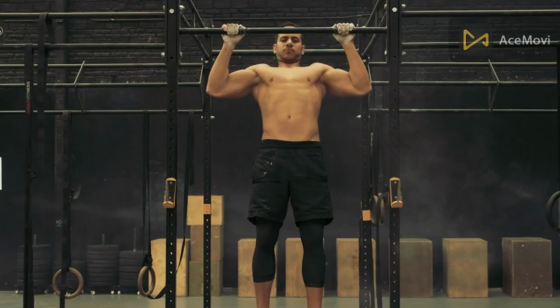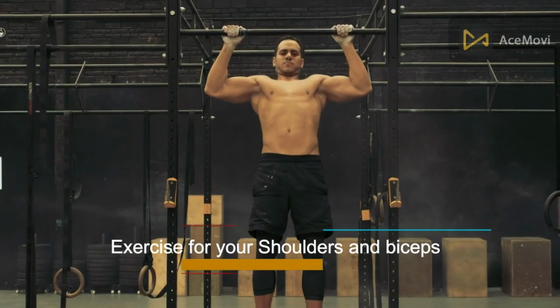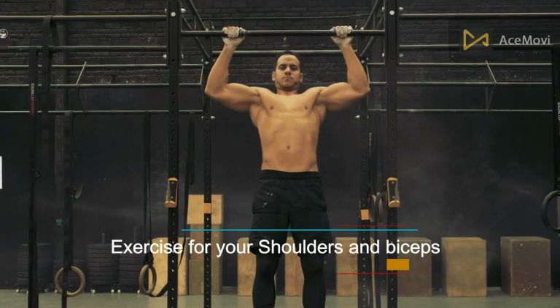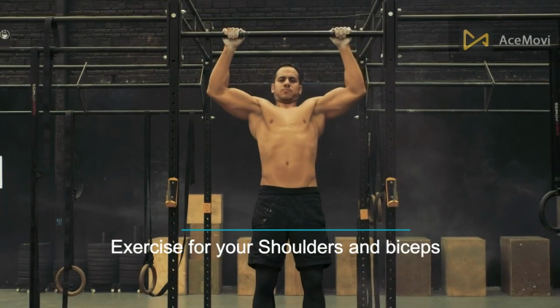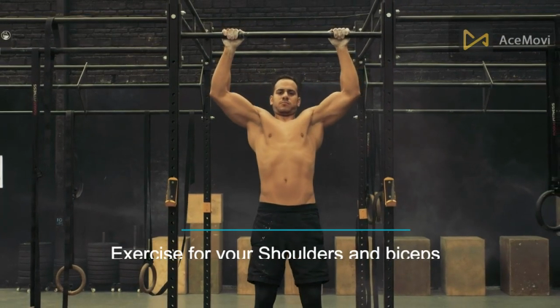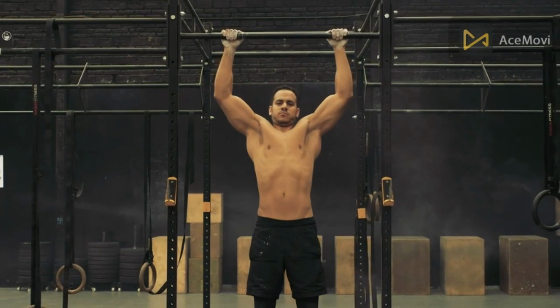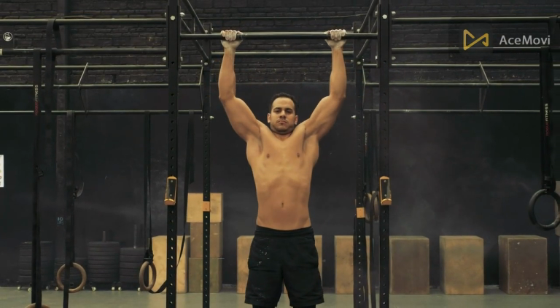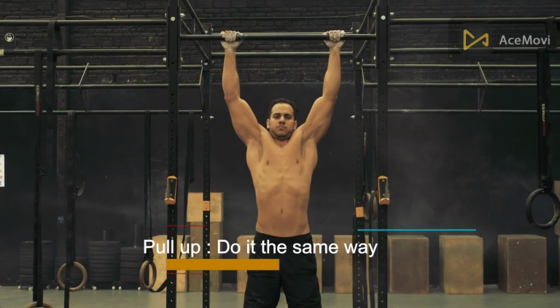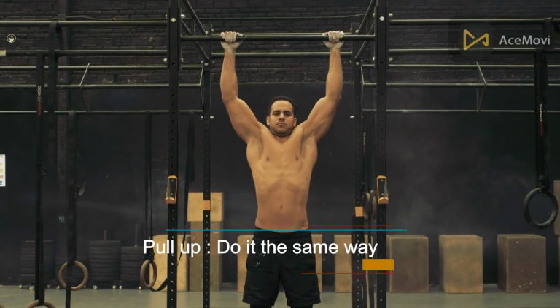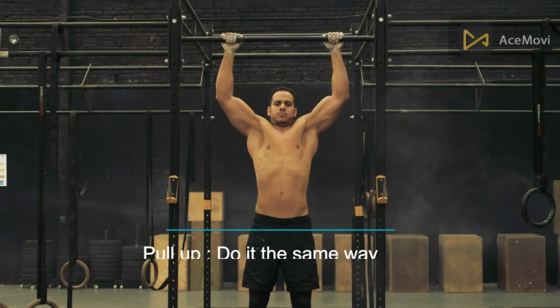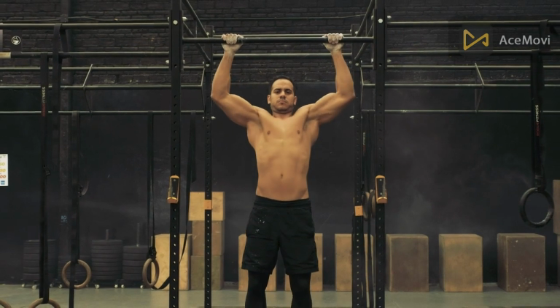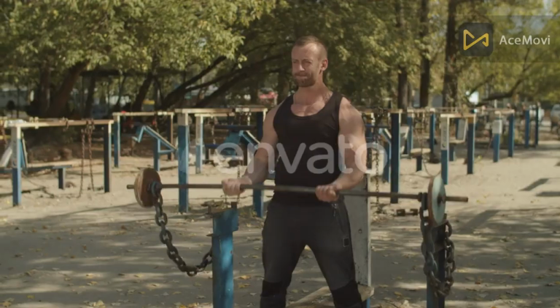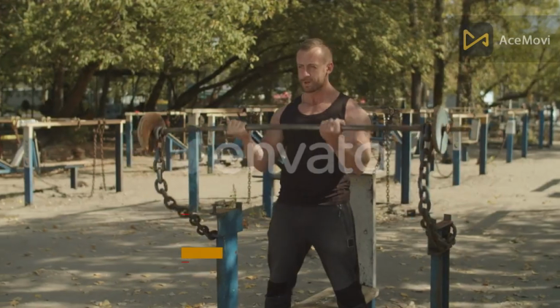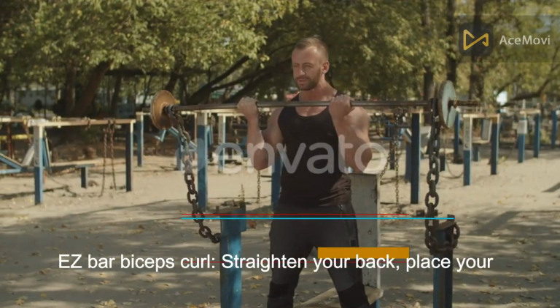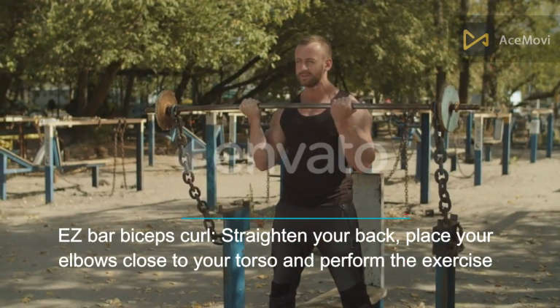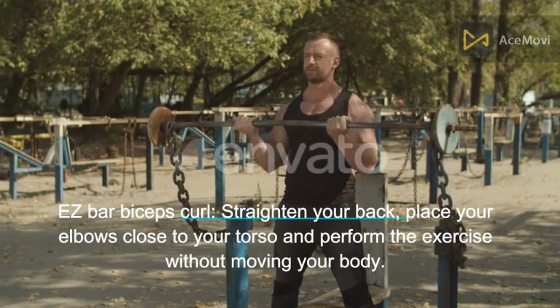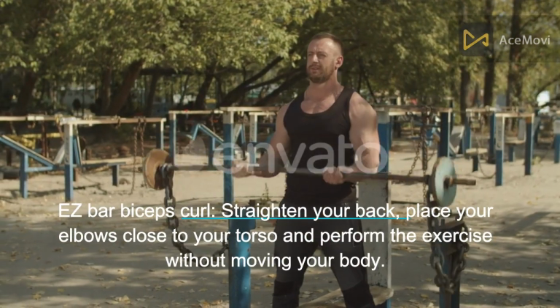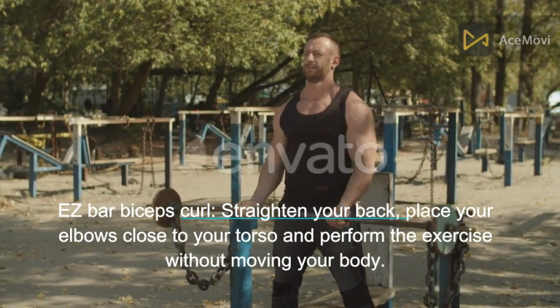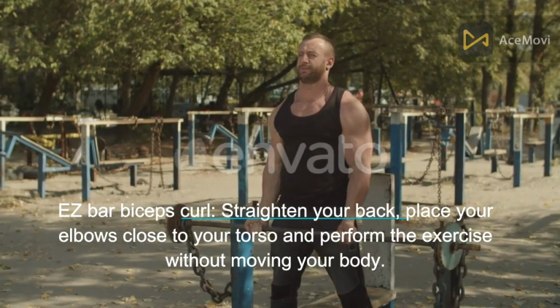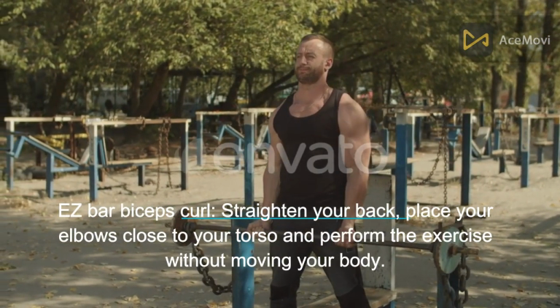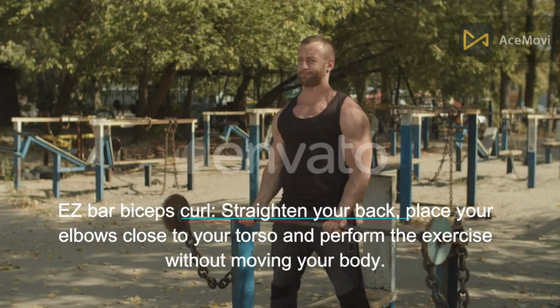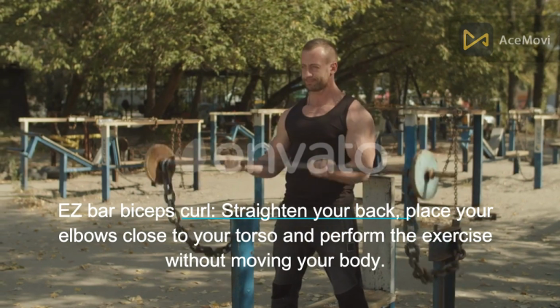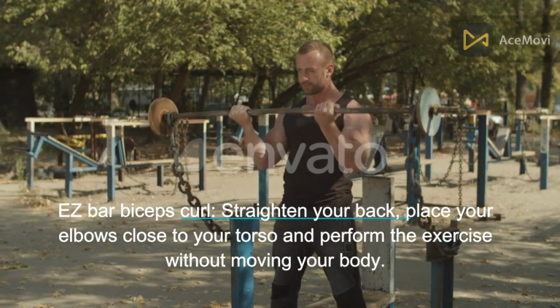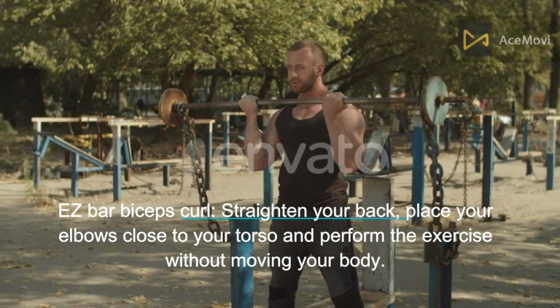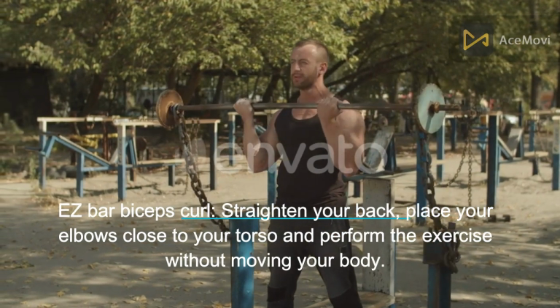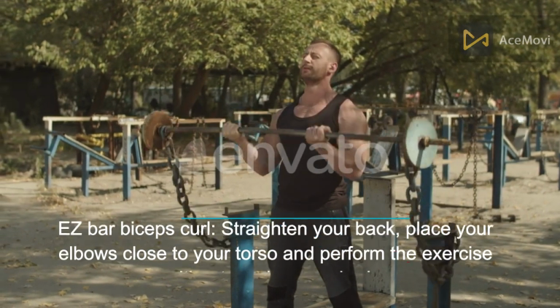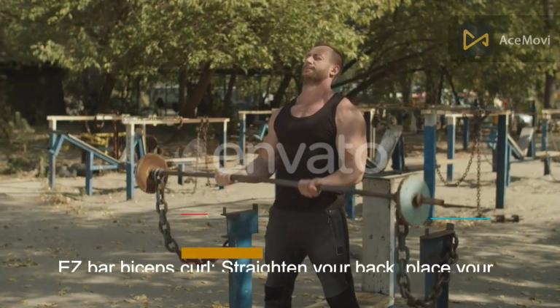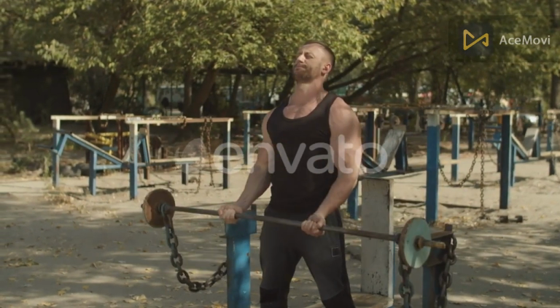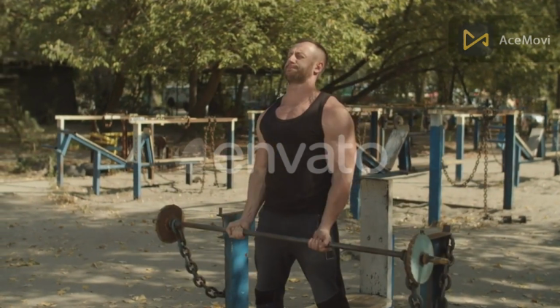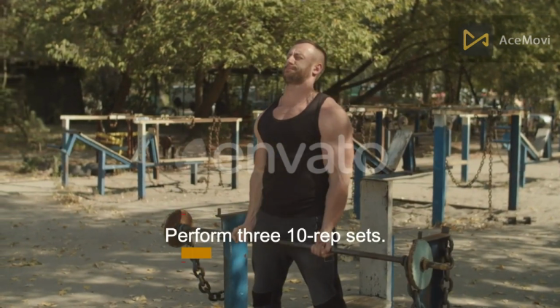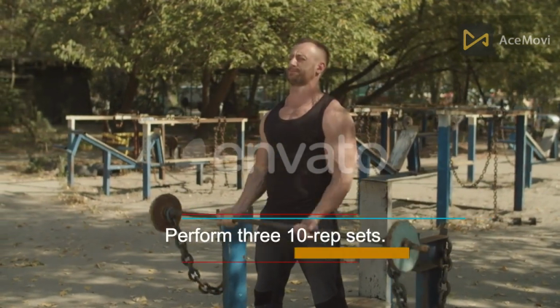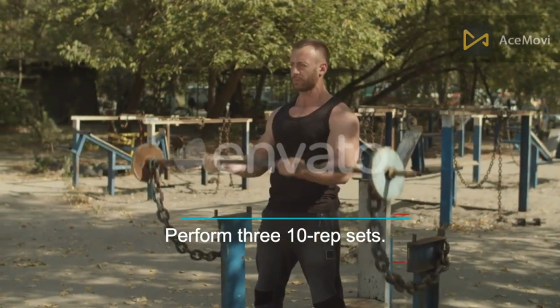Exercise for your shoulders and biceps. Pull-up: perform it the same way as before. EZ bar biceps curl: straighten your back, place your elbows close to your torso, and perform the exercise without moving your body. Perform three 10-rep sets.